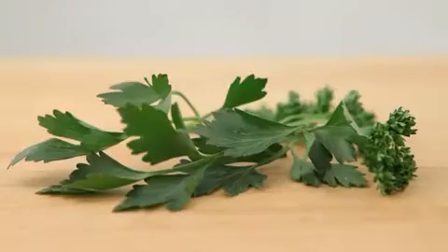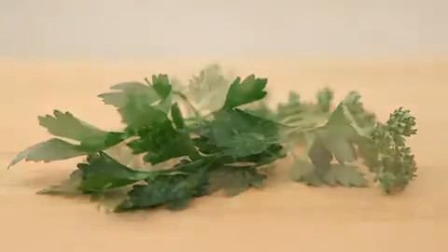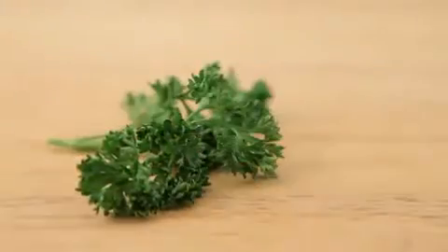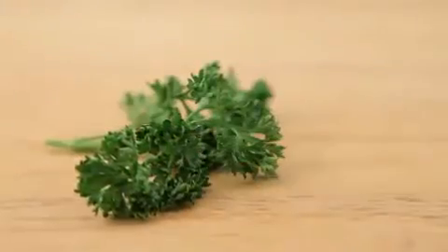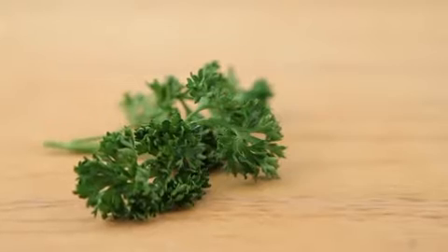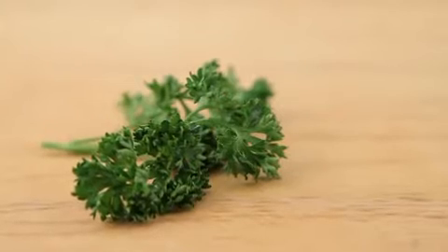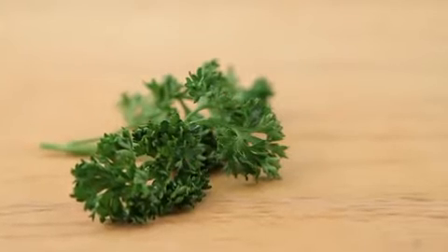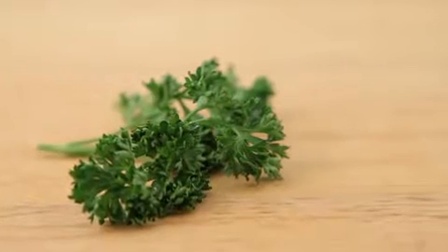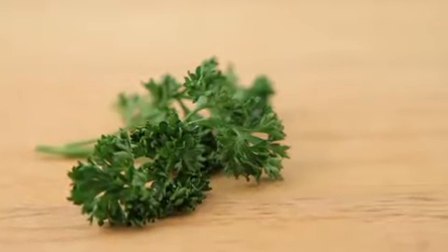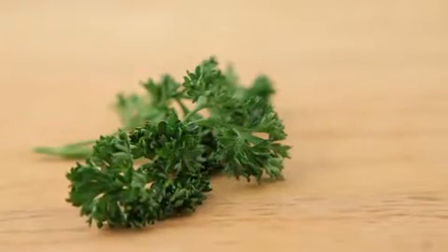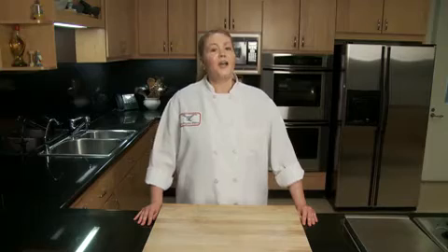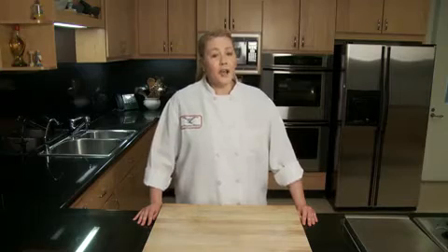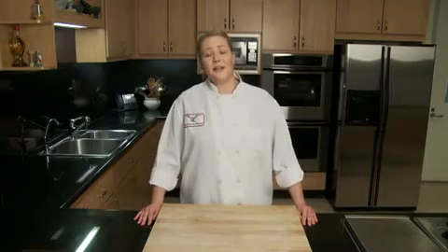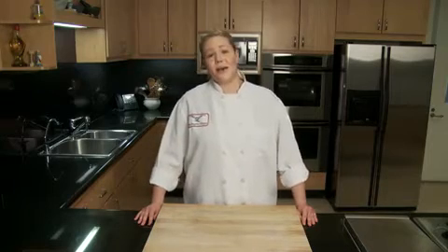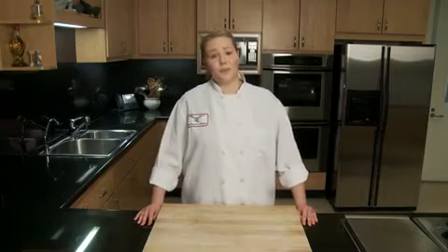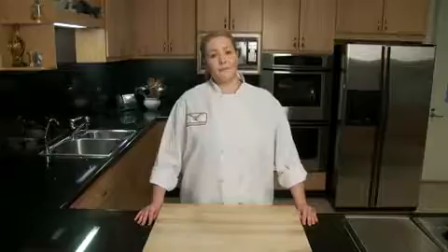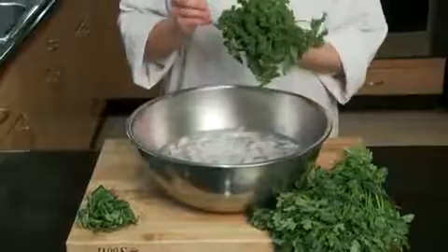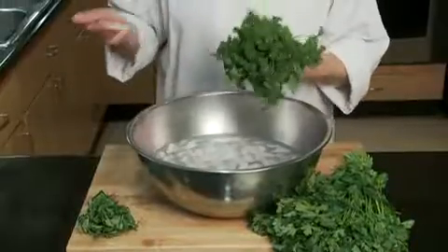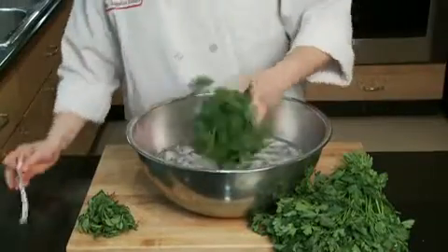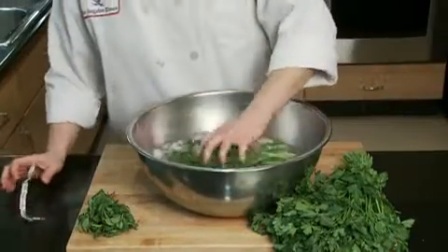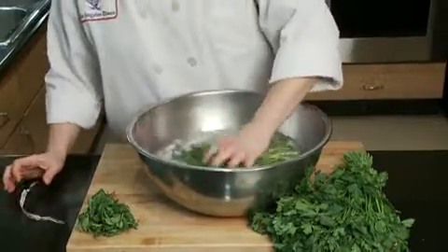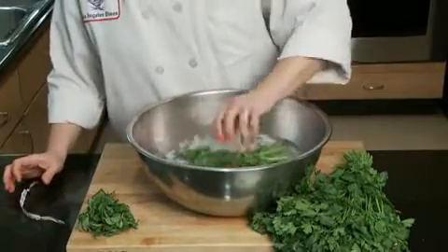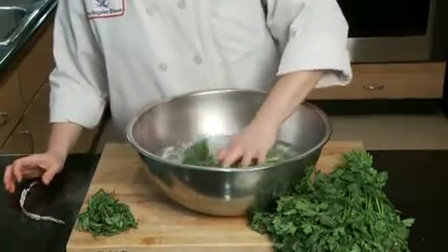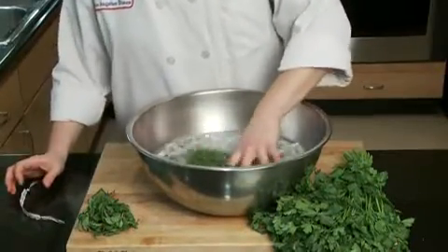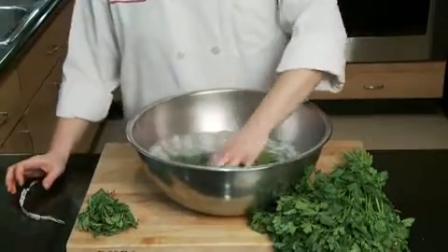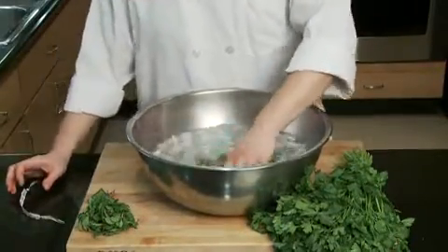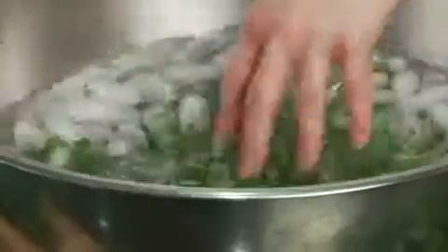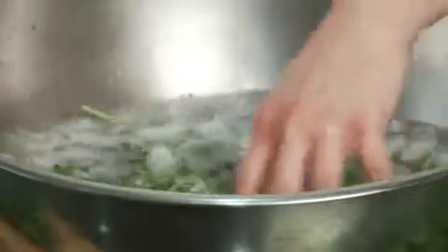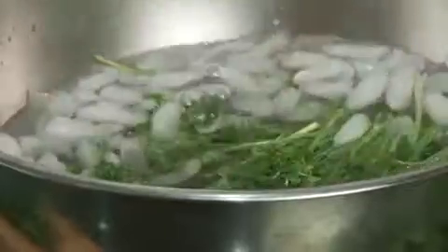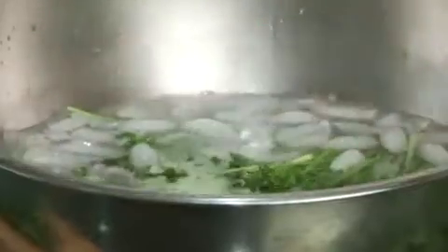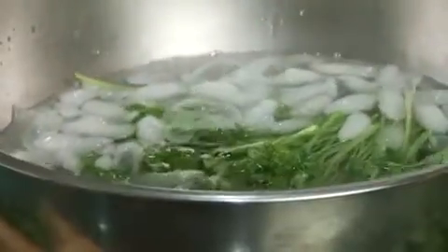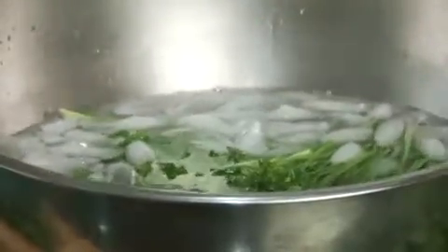Ever open up the fridge to find your lettuces and herbs are looking a little tired? Shock them in an ice bath to perk them up. Place the lettuces or herbs in a large bowl of ice water and shake the greens around to wake them up. A minute or two should do the trick.